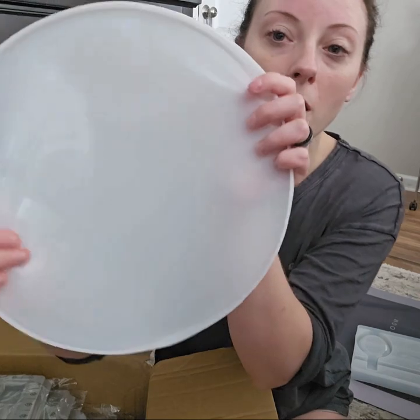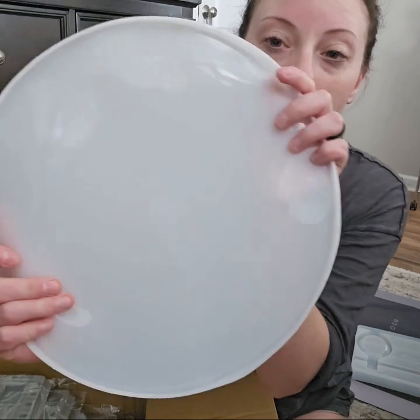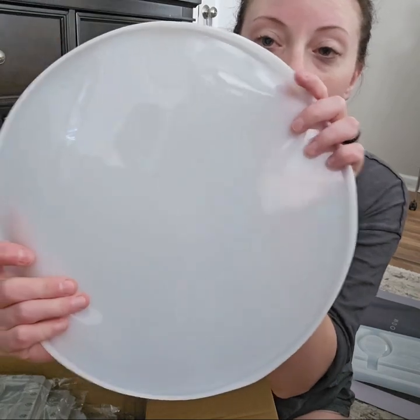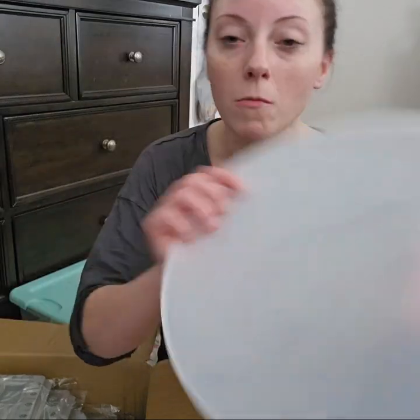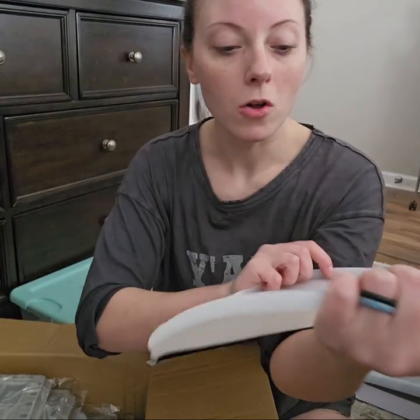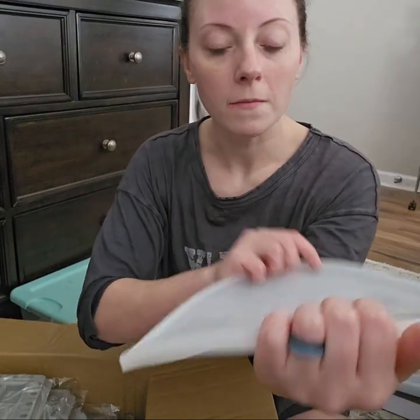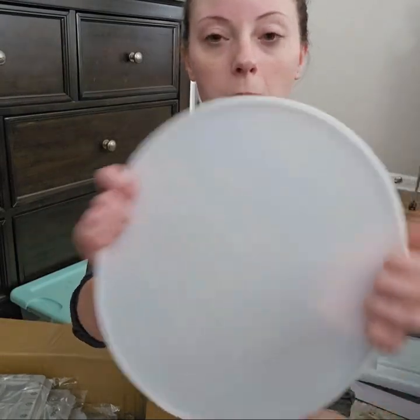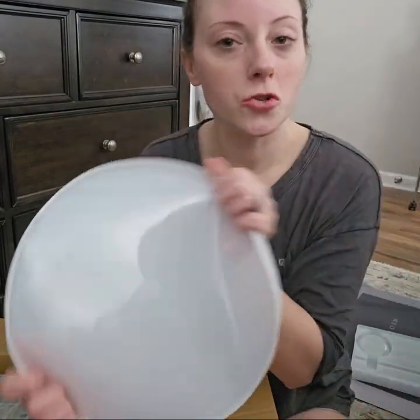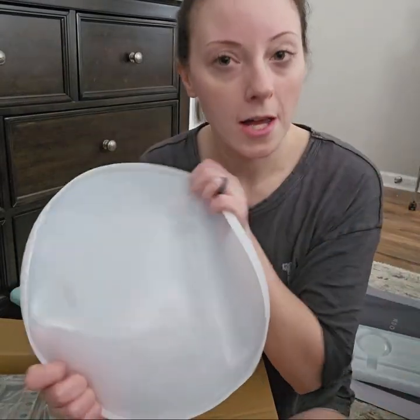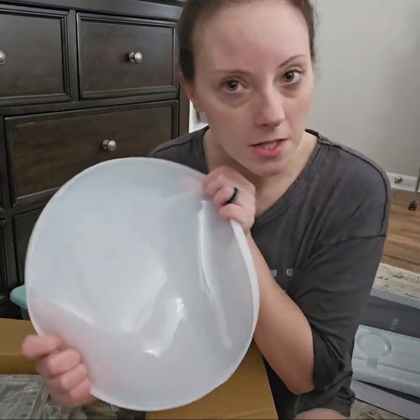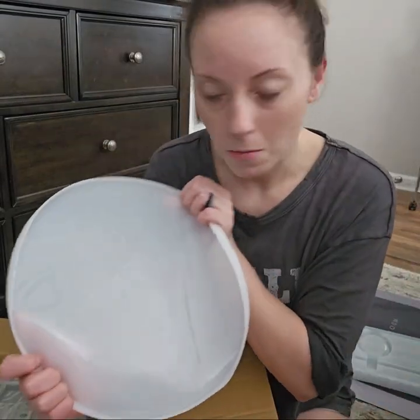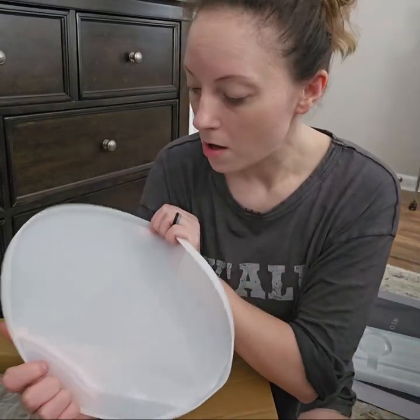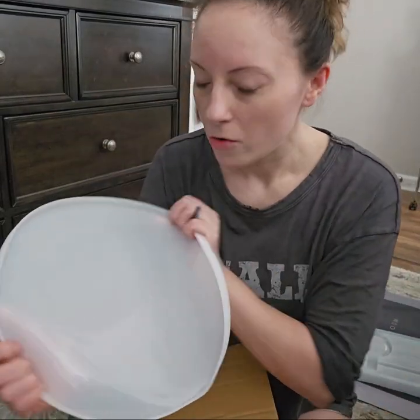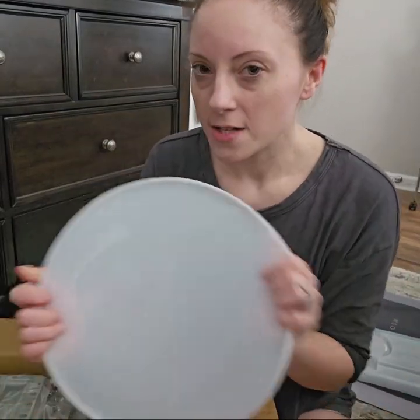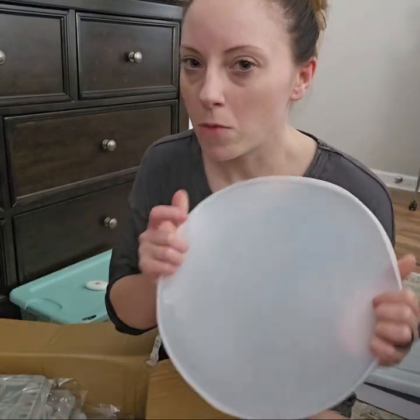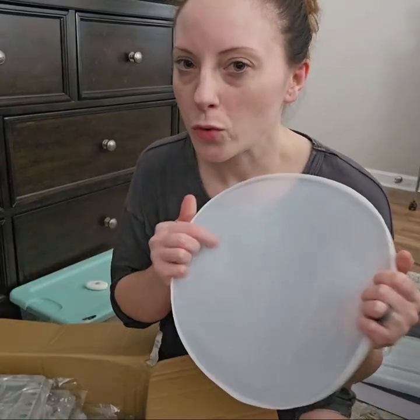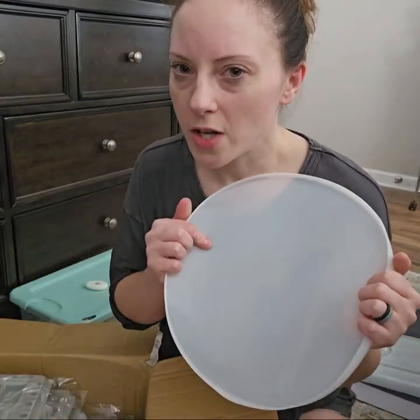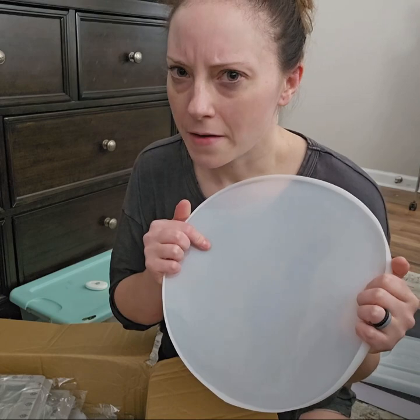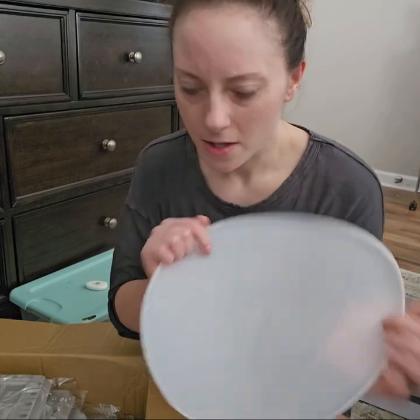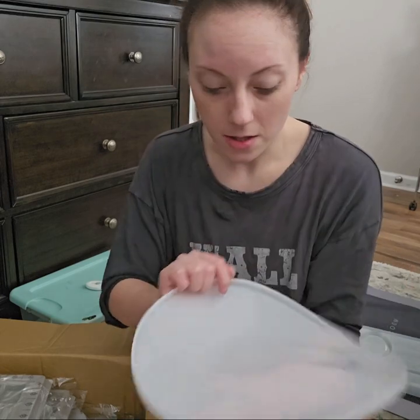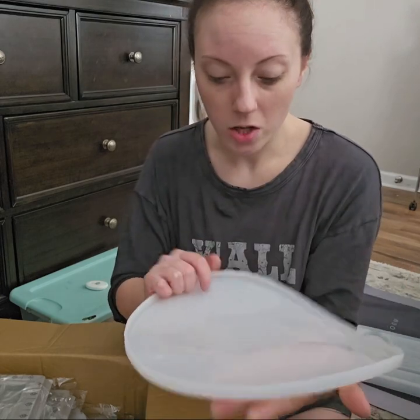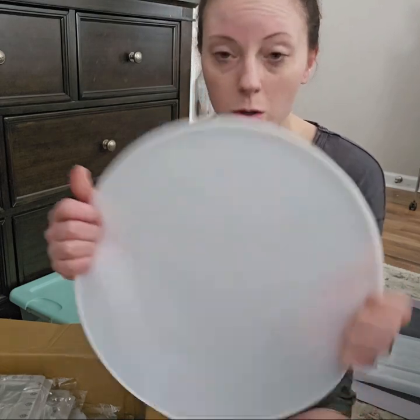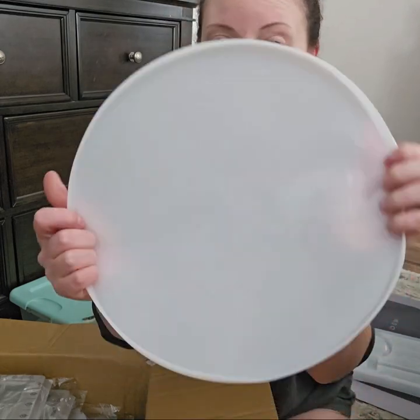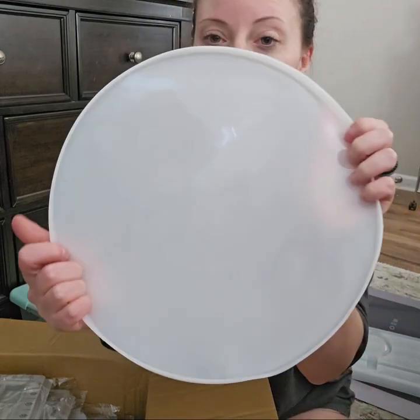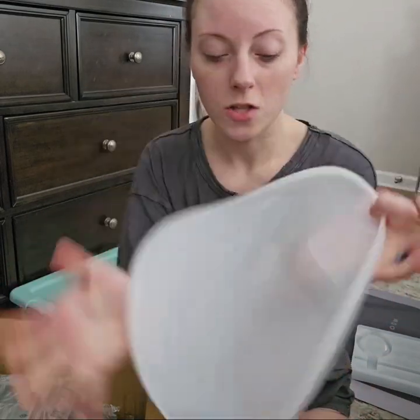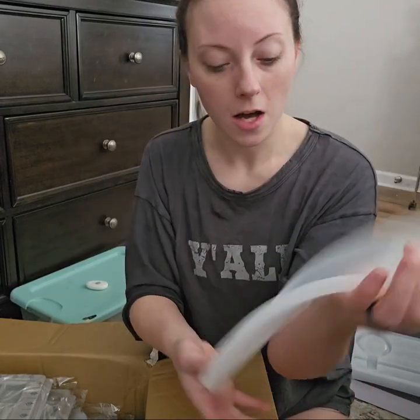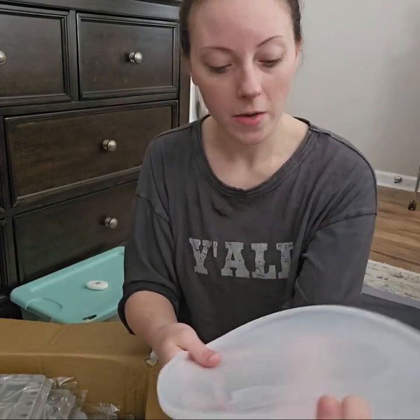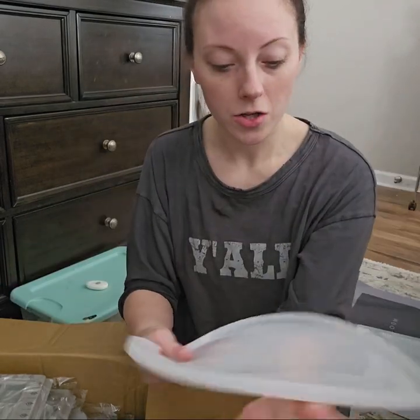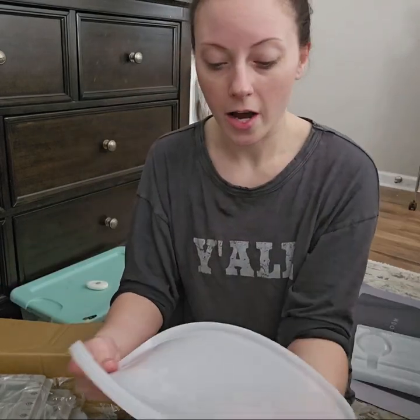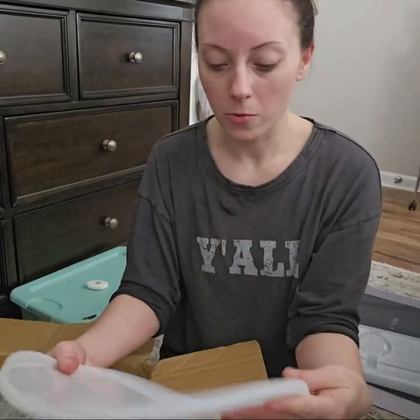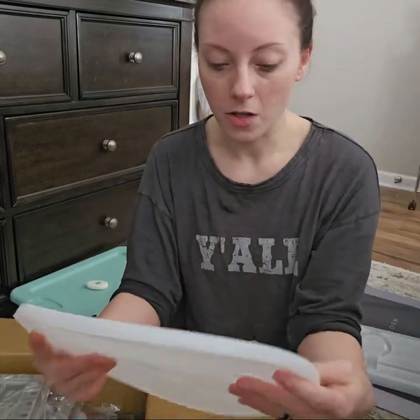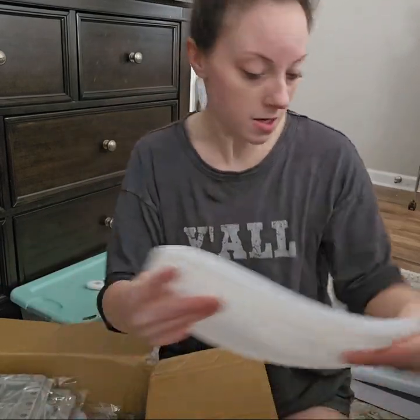I bought a round silicone mold. I'm going to try and make some resin bowls out of this. It's a fairly large size and I'm actually really happy with the size.